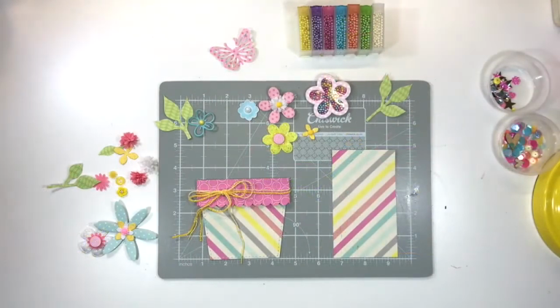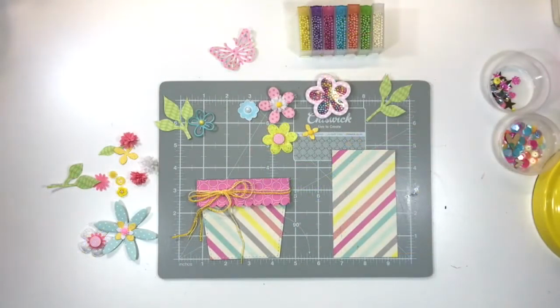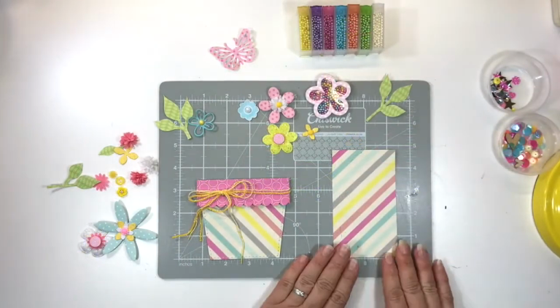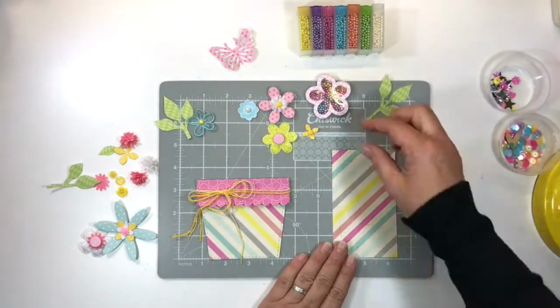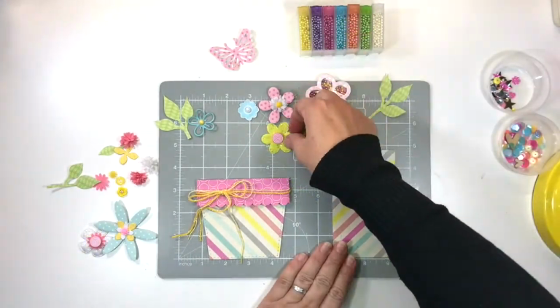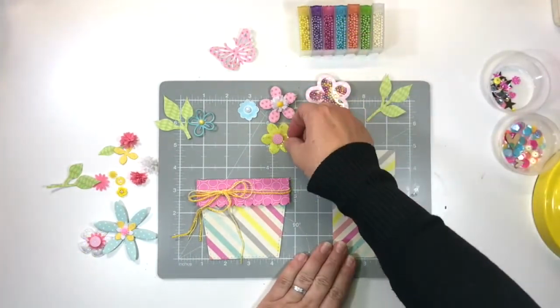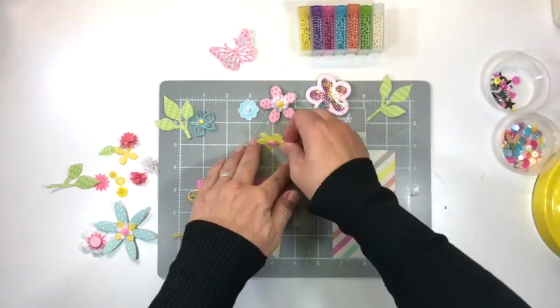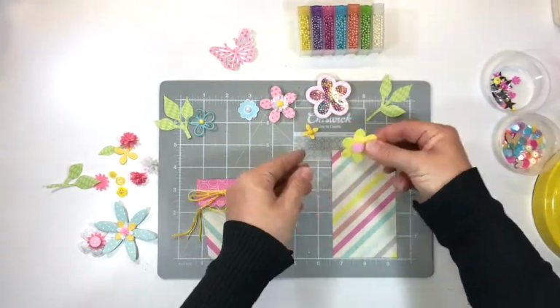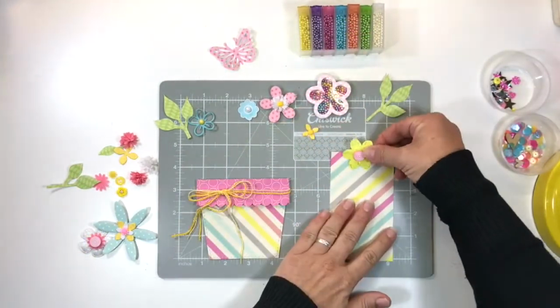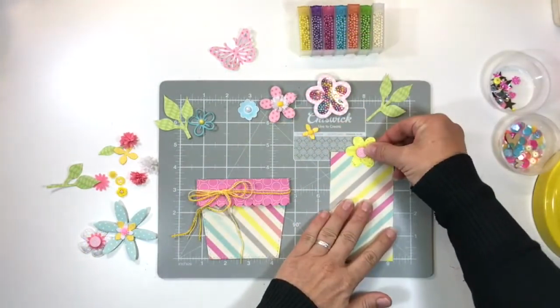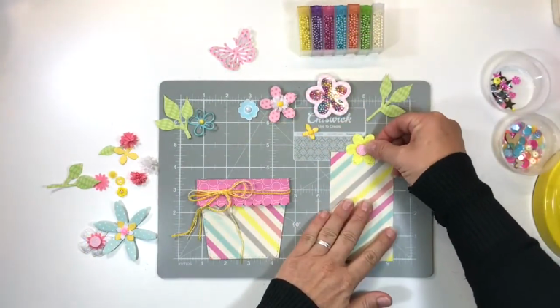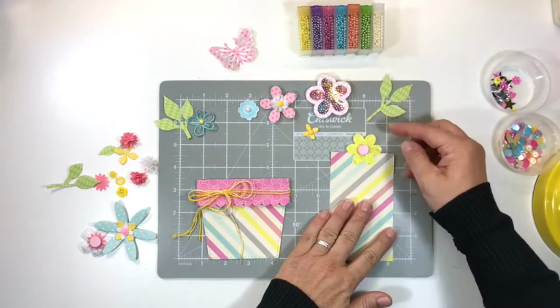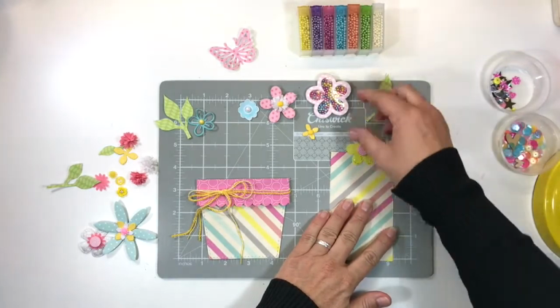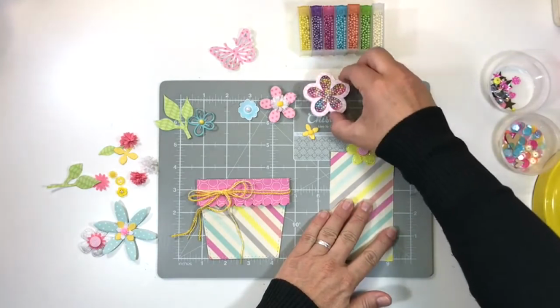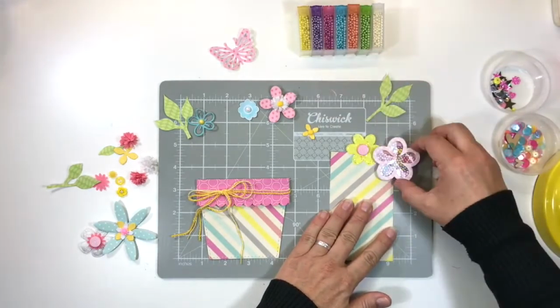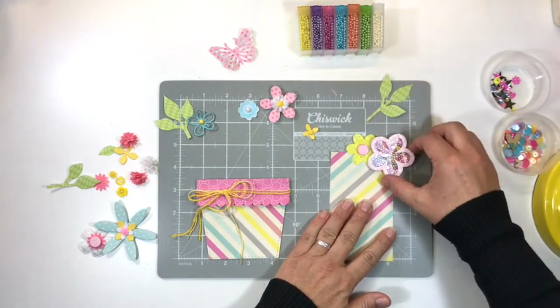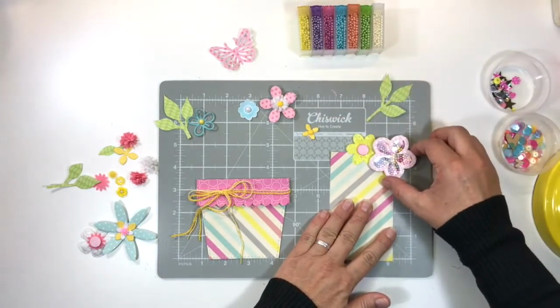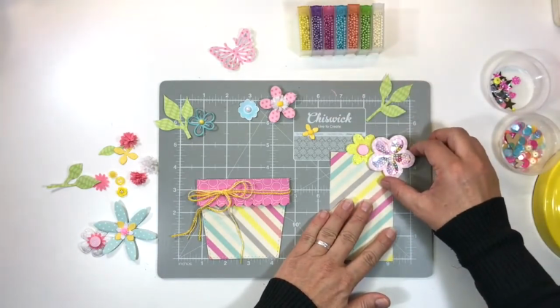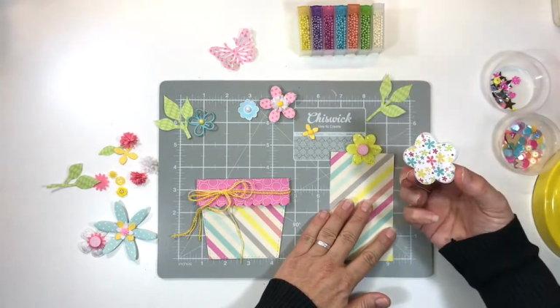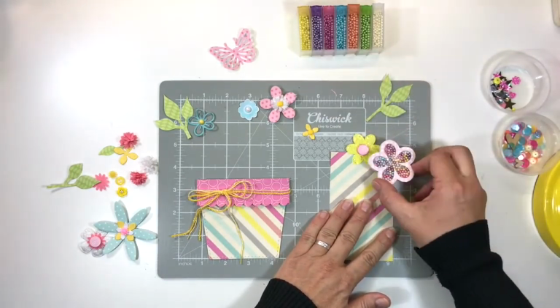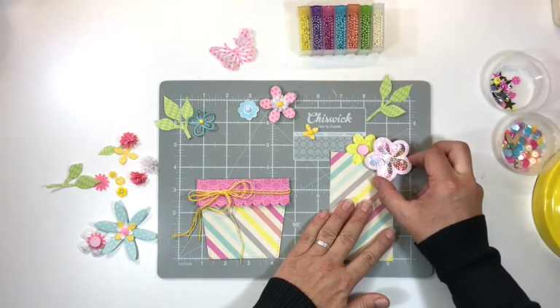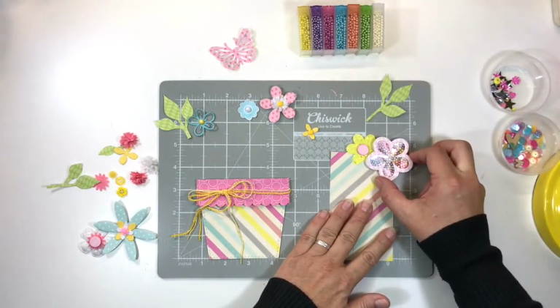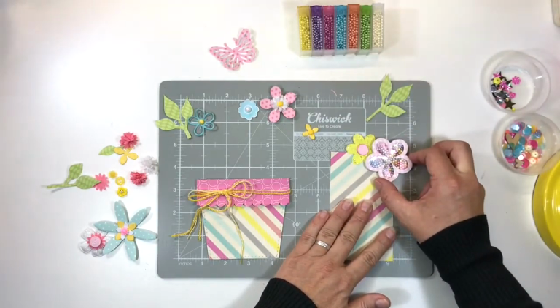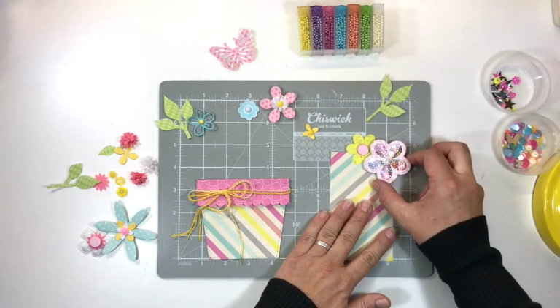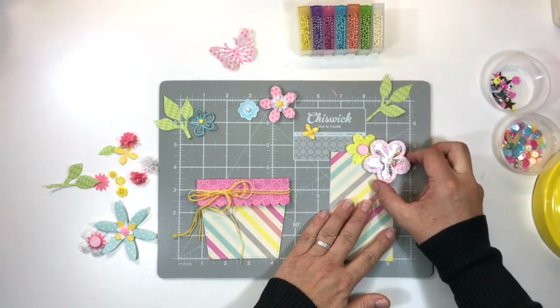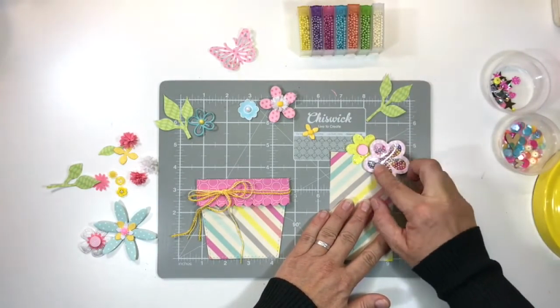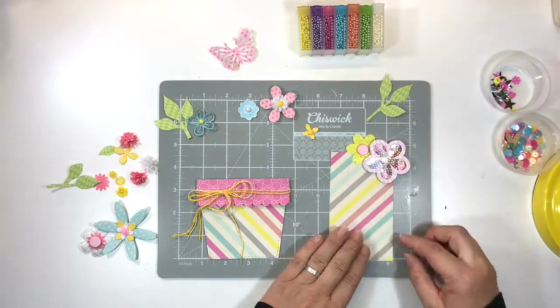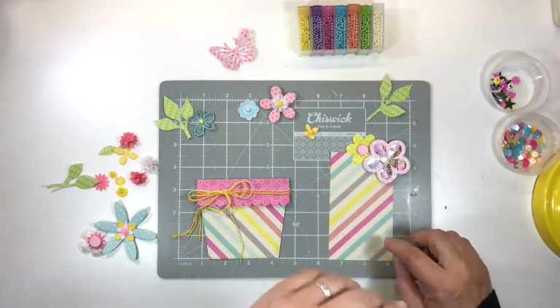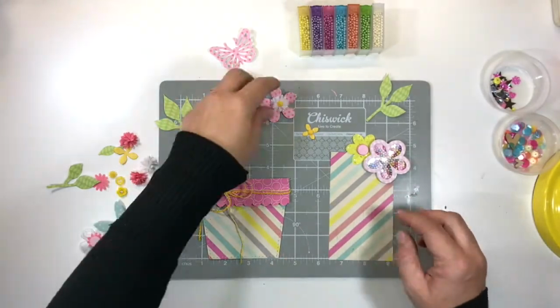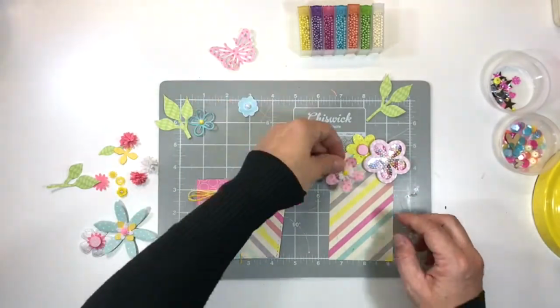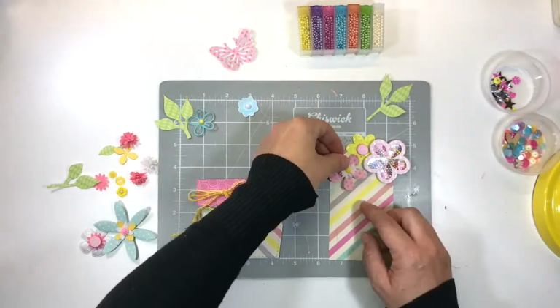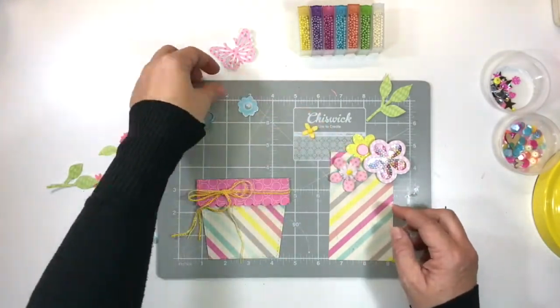Now I'm going to start layering my flower arrangement. I started with a glitter flower topped with a lollipop, then my lovely shaker flower.